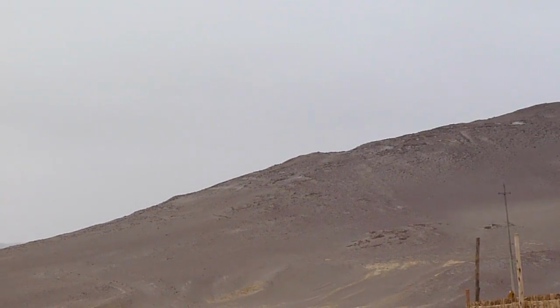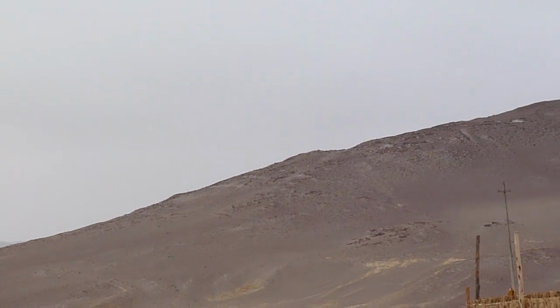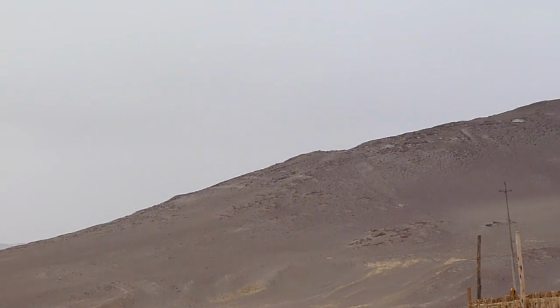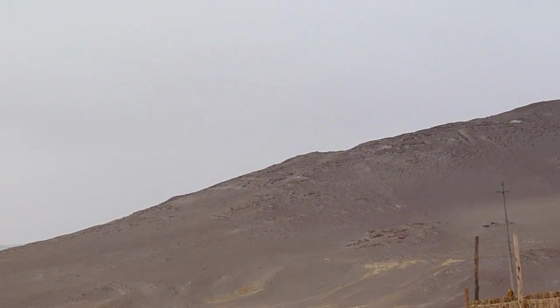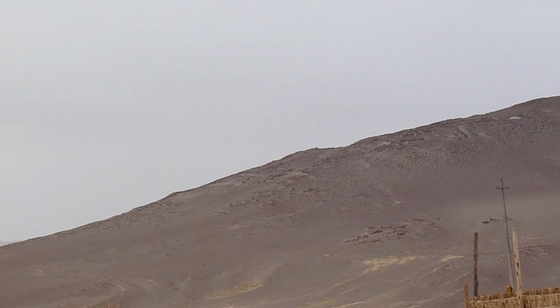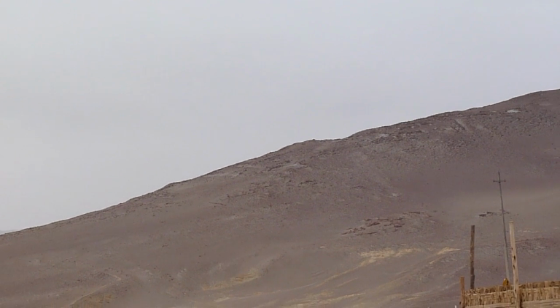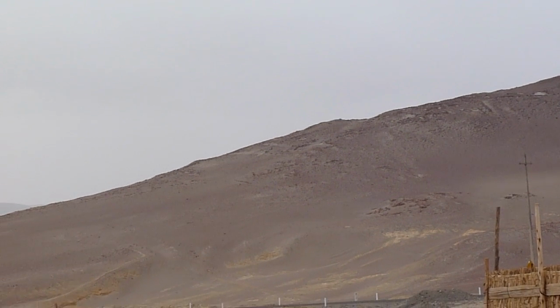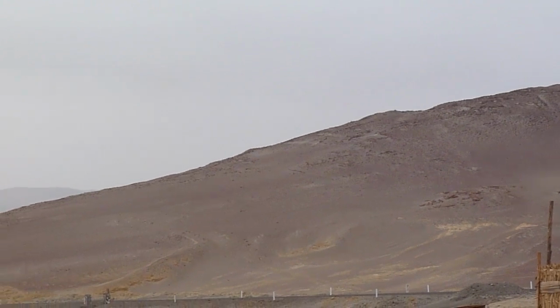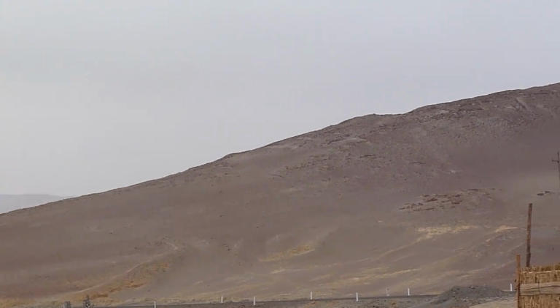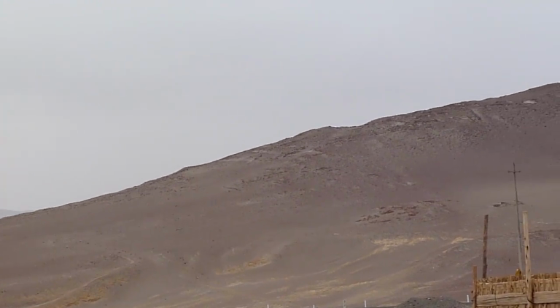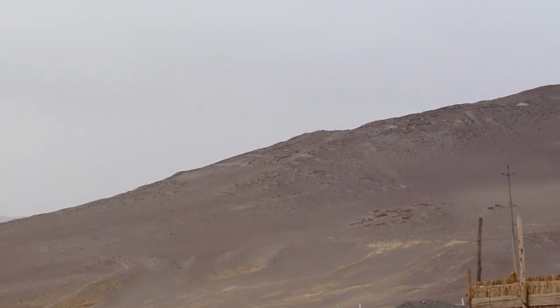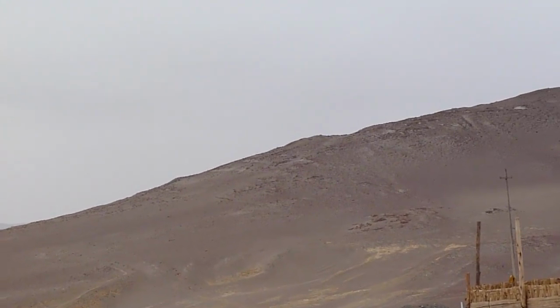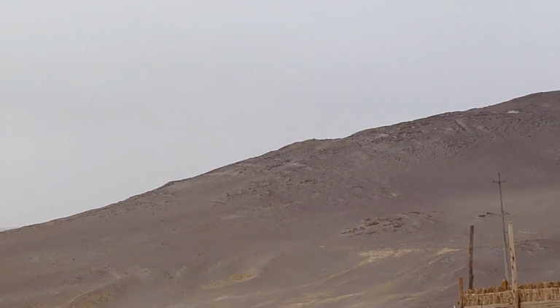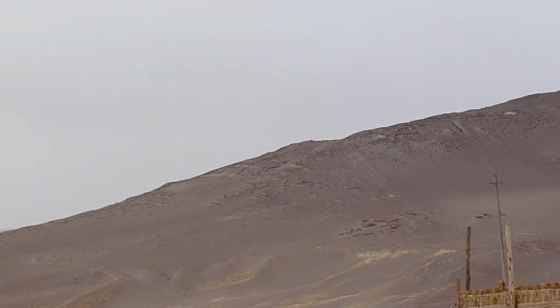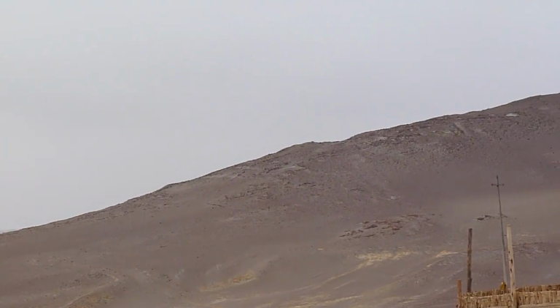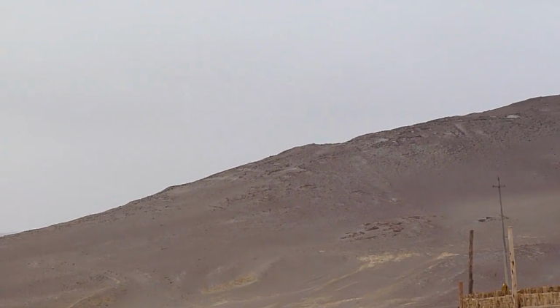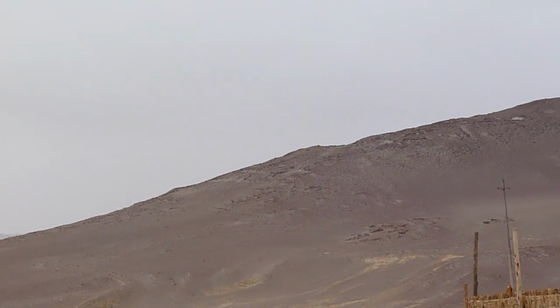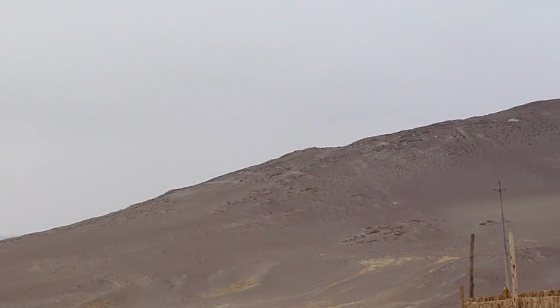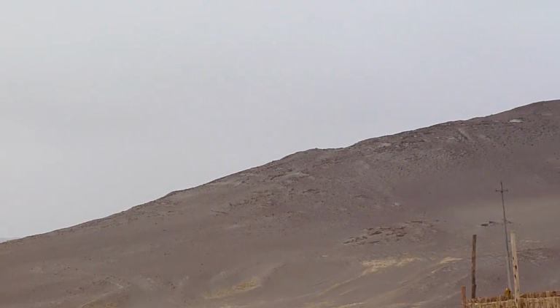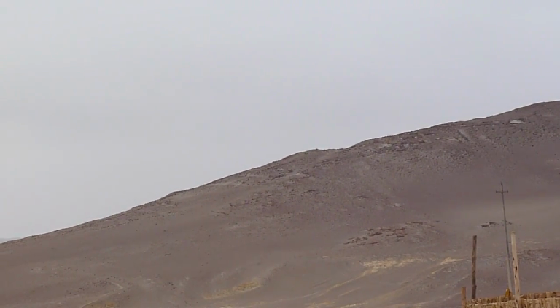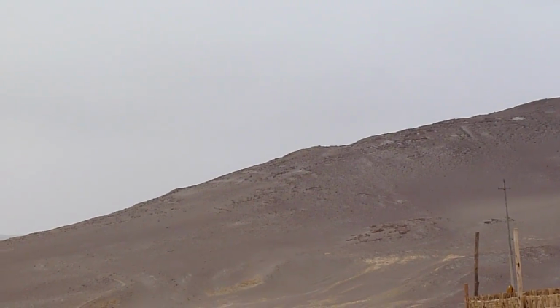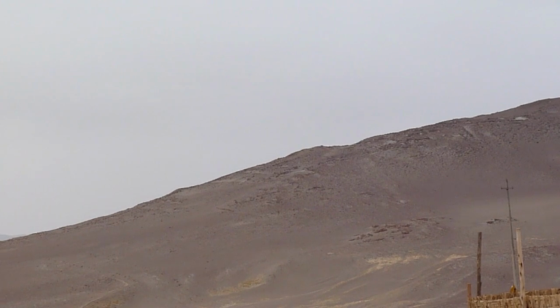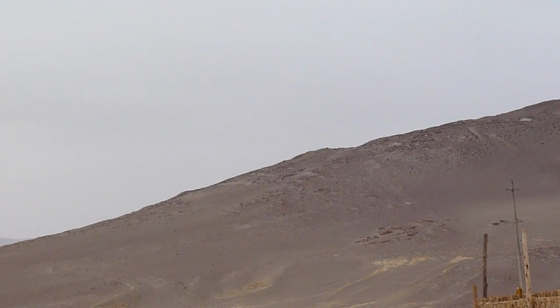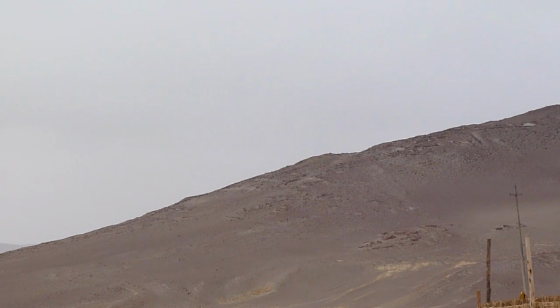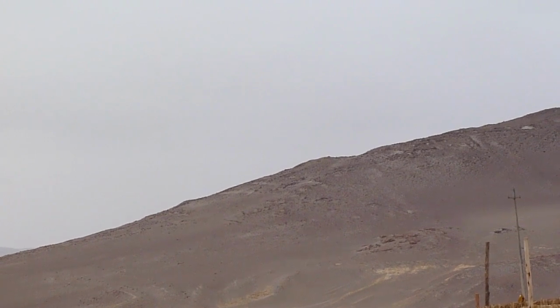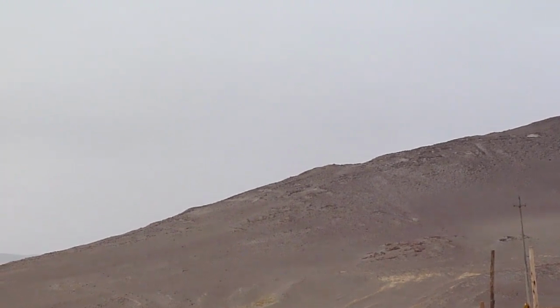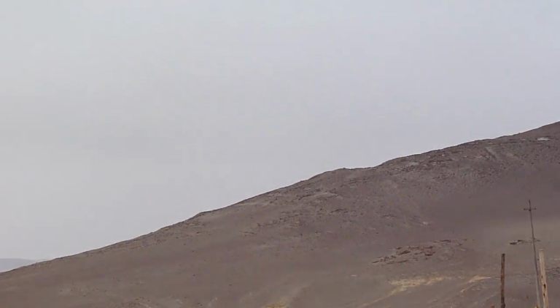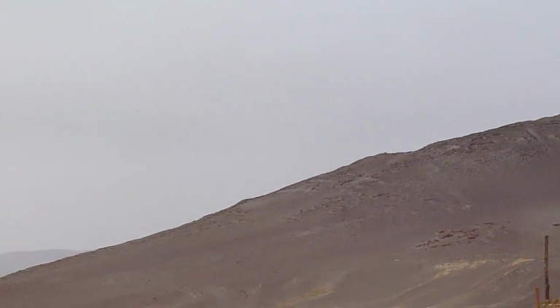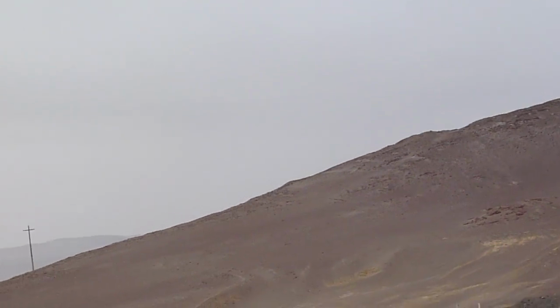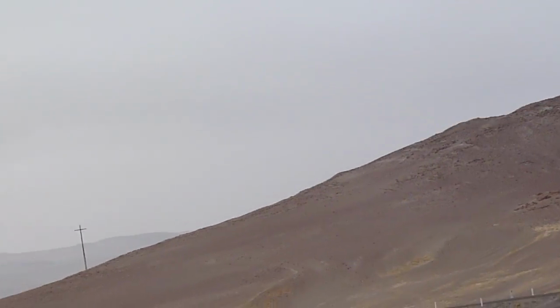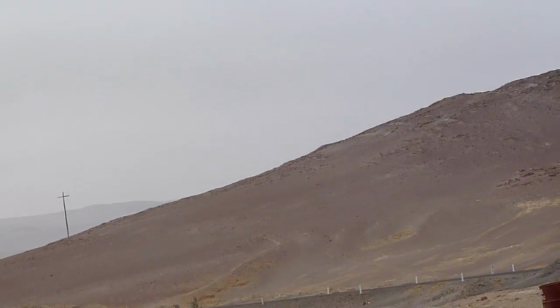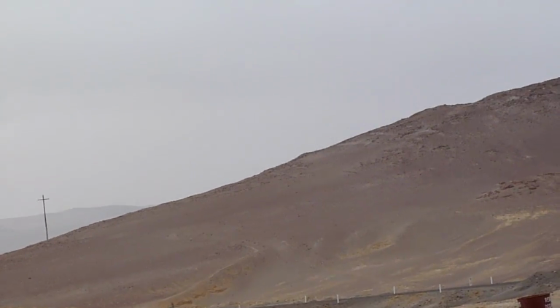The reddish color is from volcanic material — the iron oxide and sediment. There are many fossils in this zone because 40 million years ago the entire desert was part of the ocean.